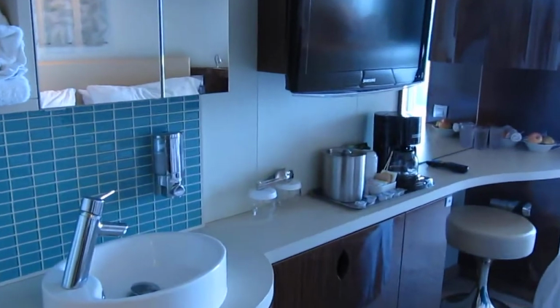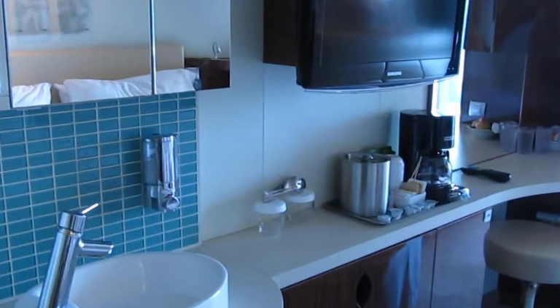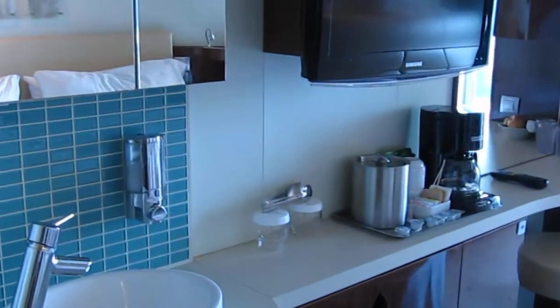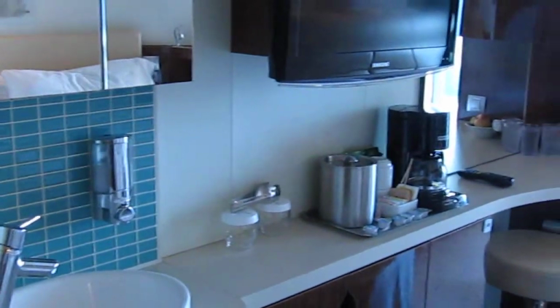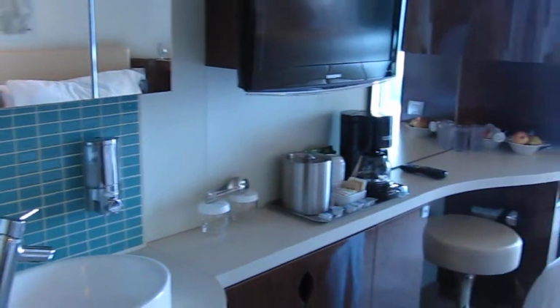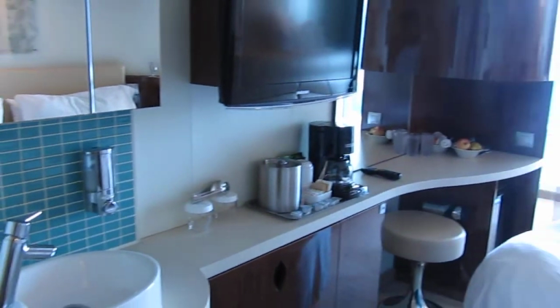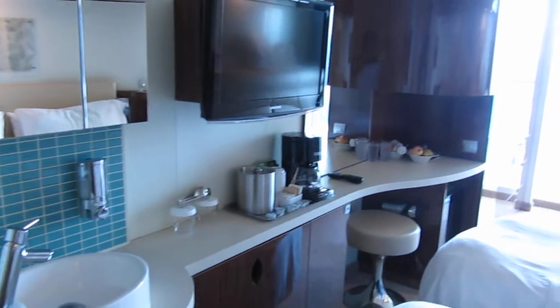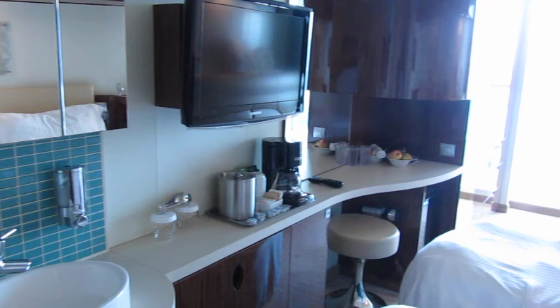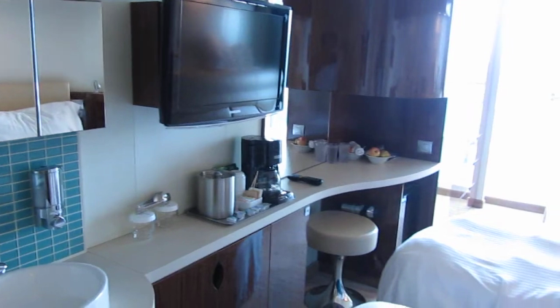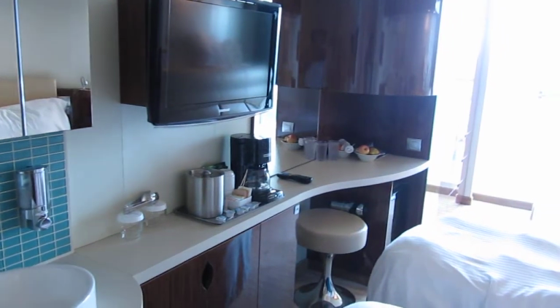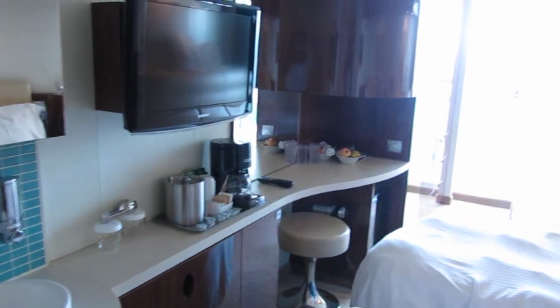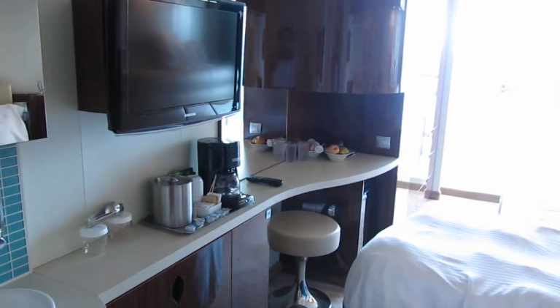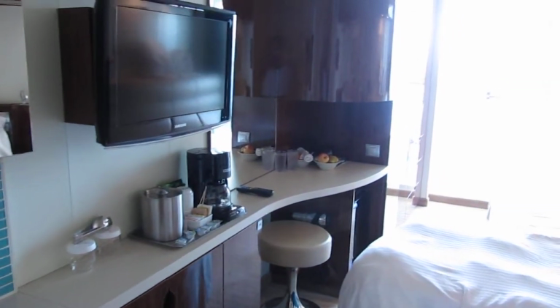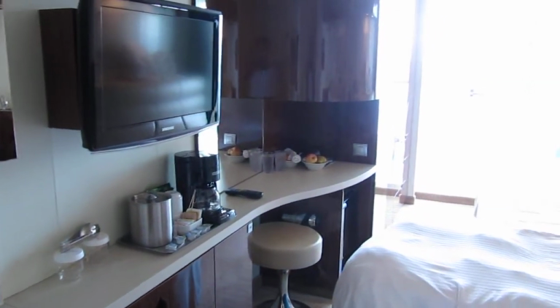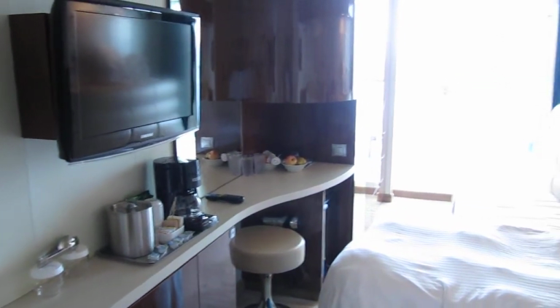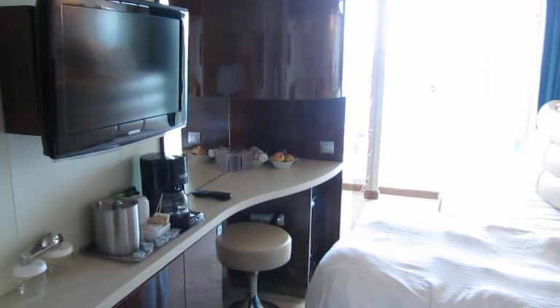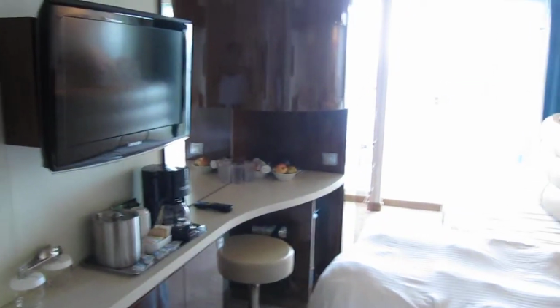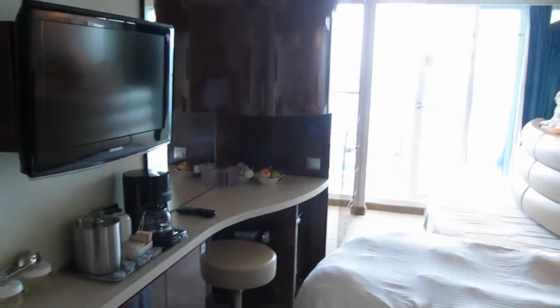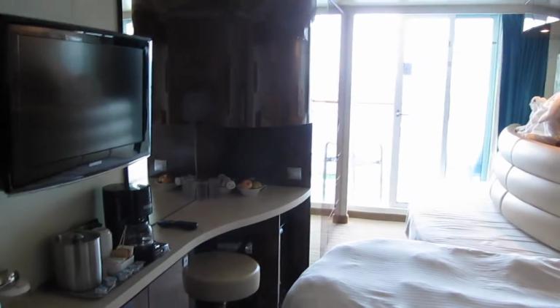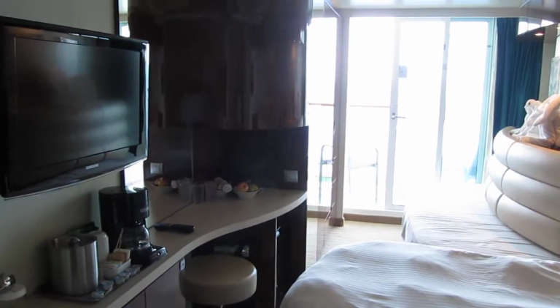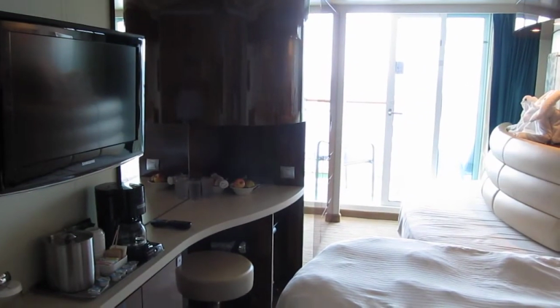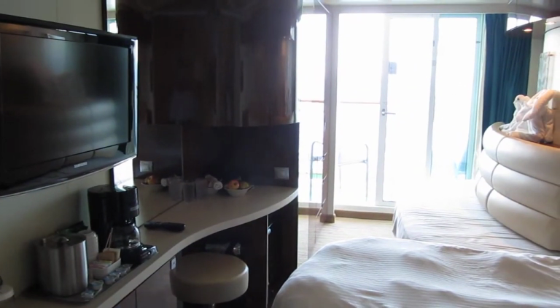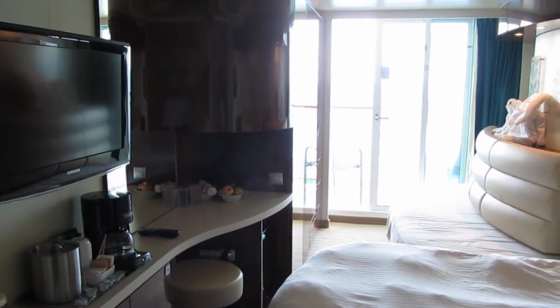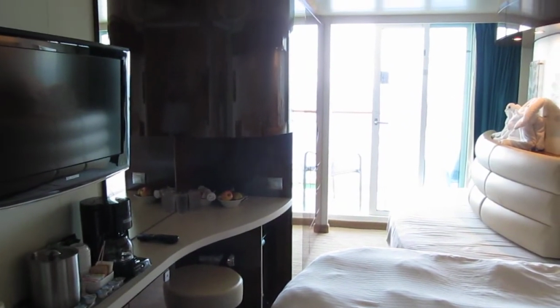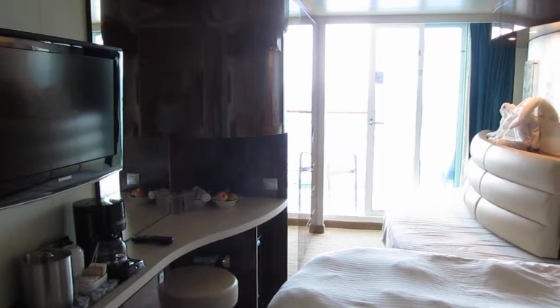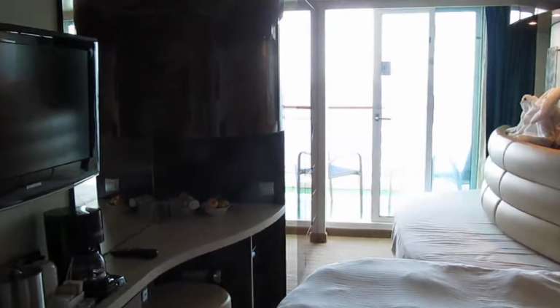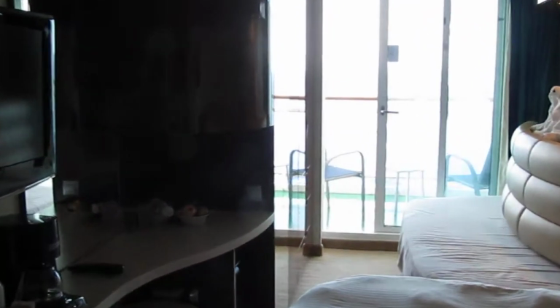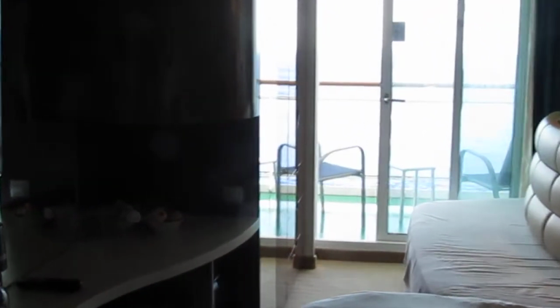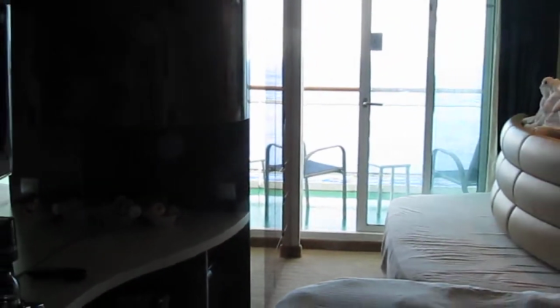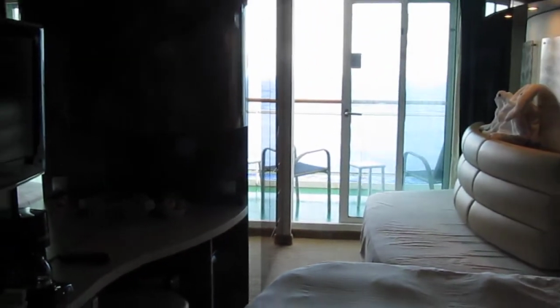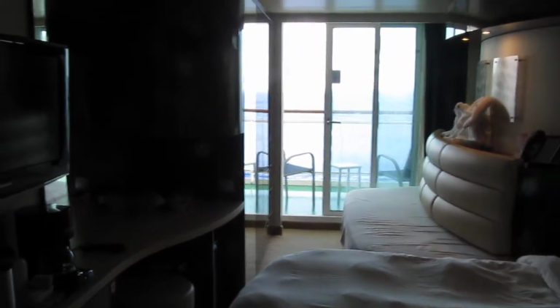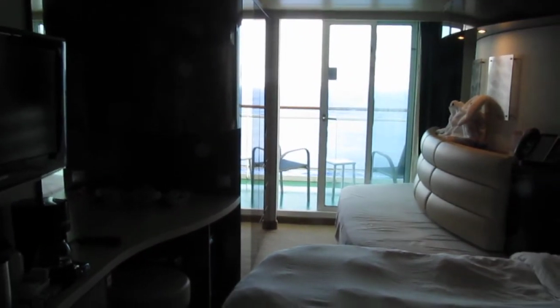As far as storage is concerned, they really gave thought to that because there are really, really big storage areas here for everything to fit.